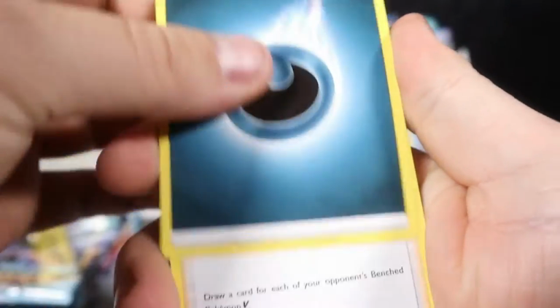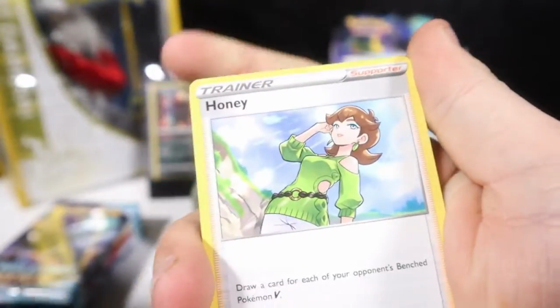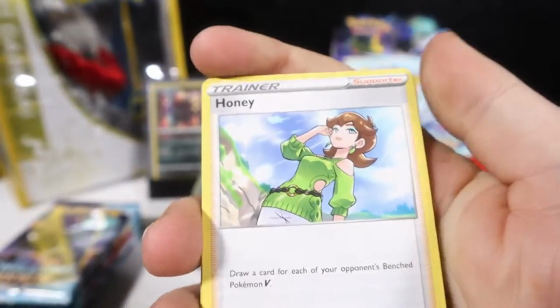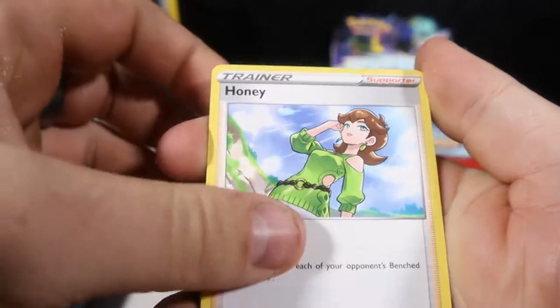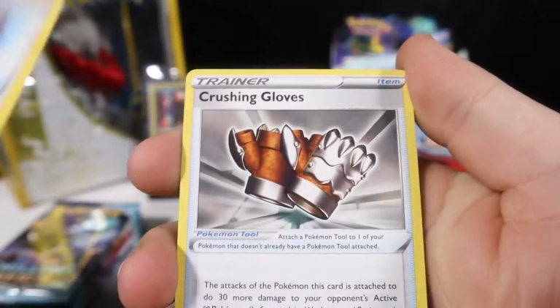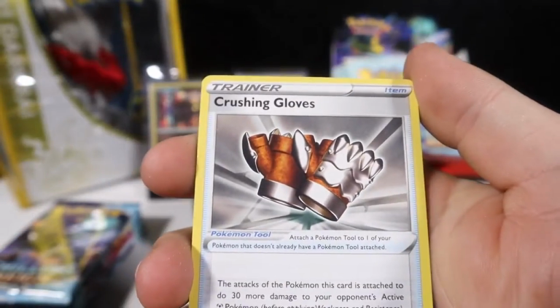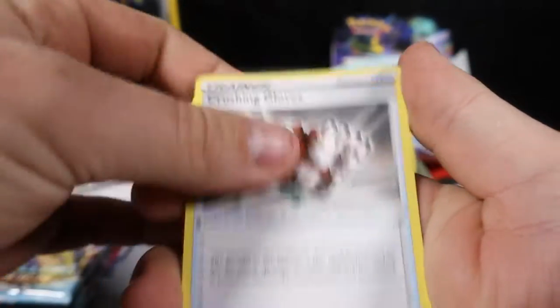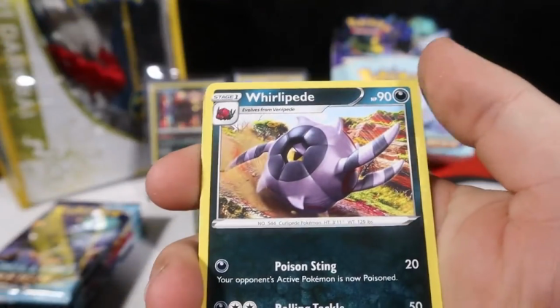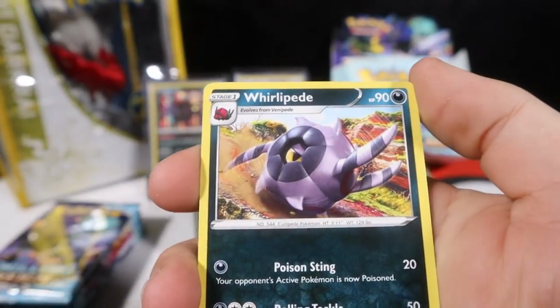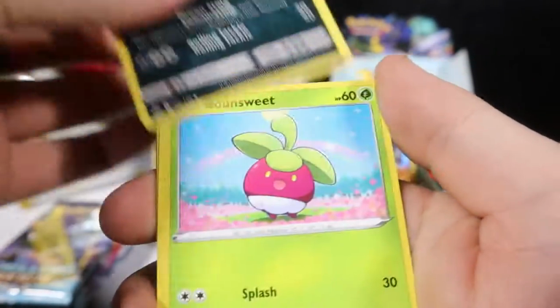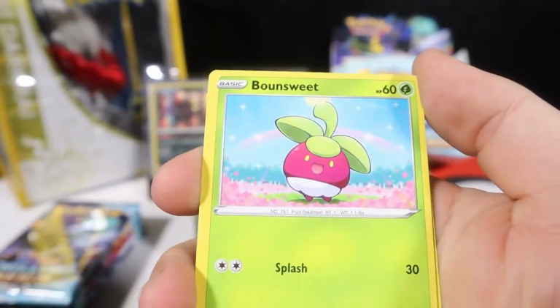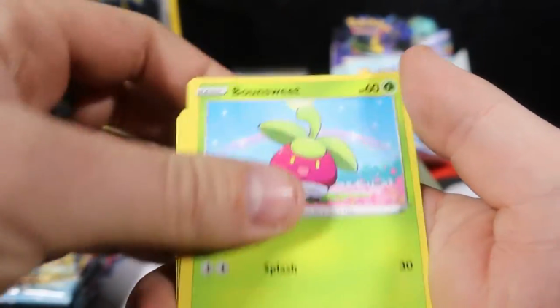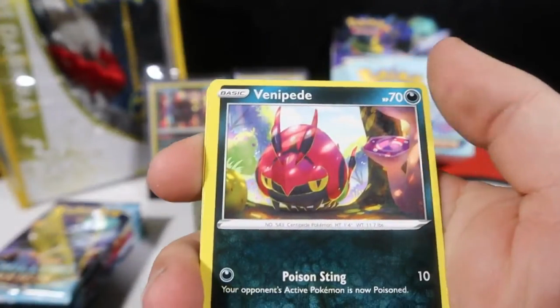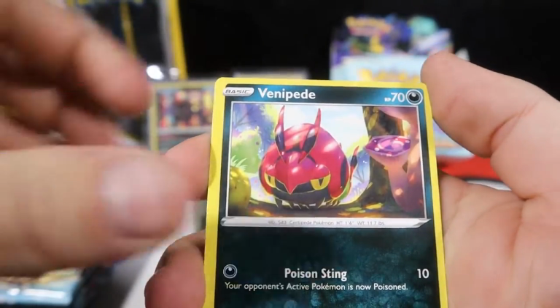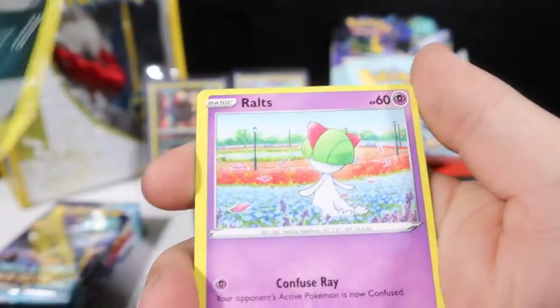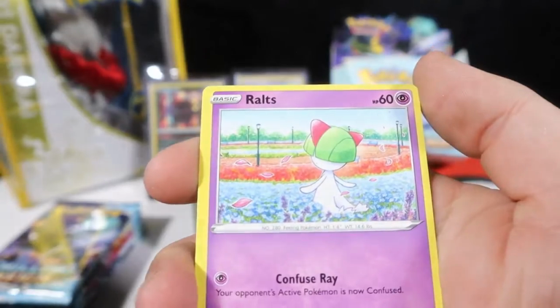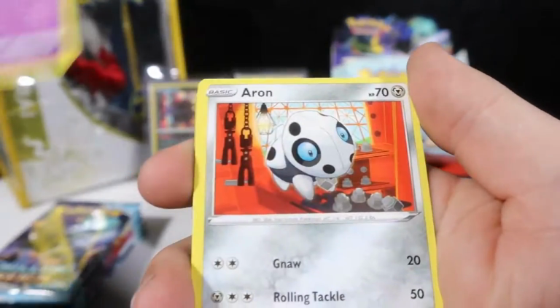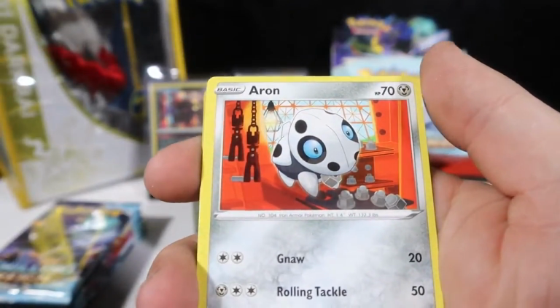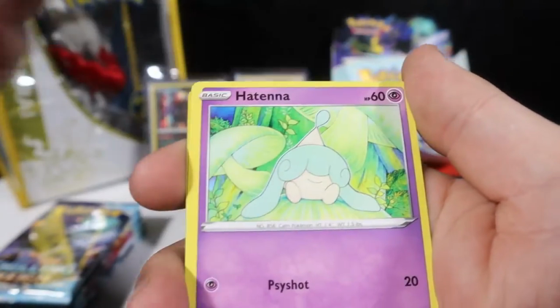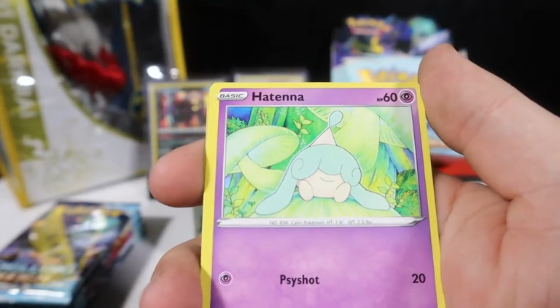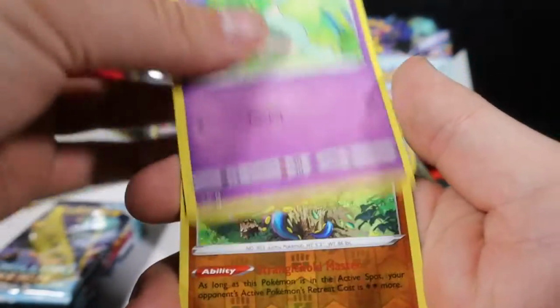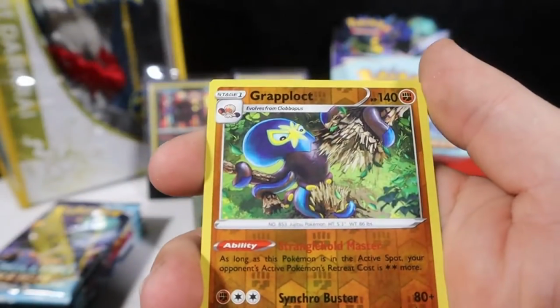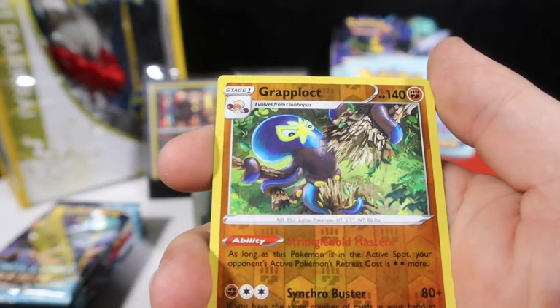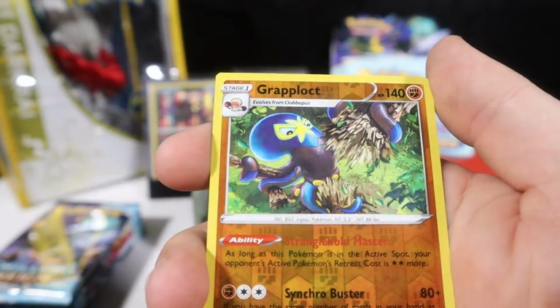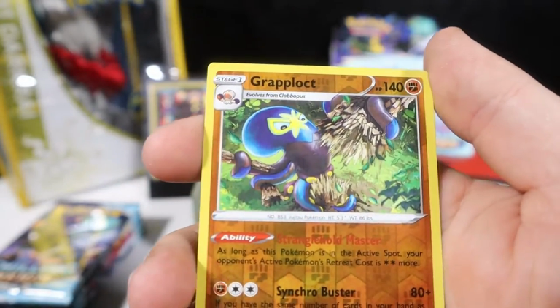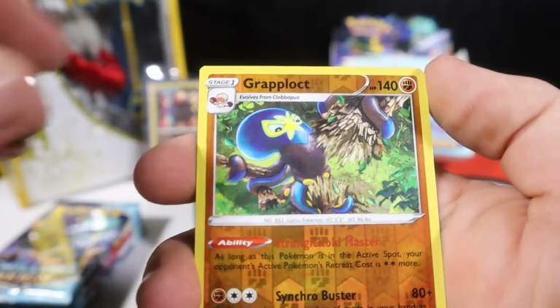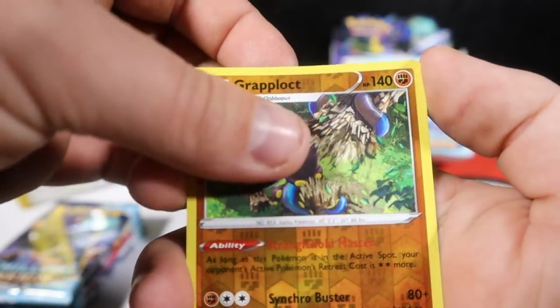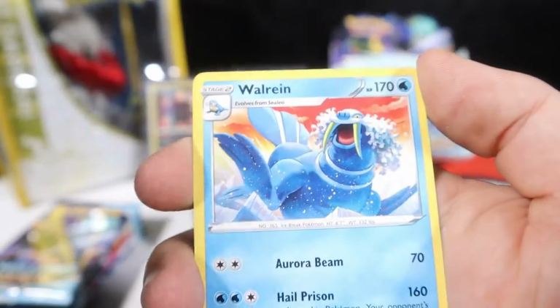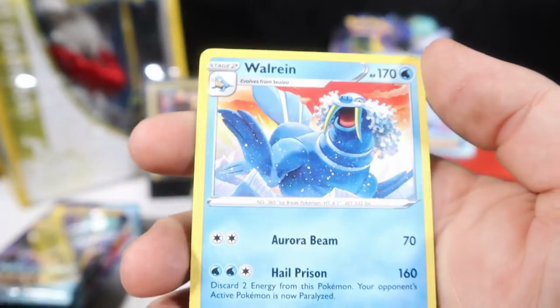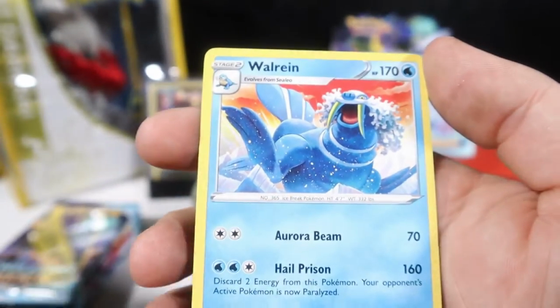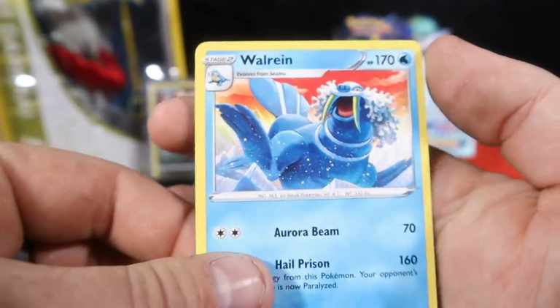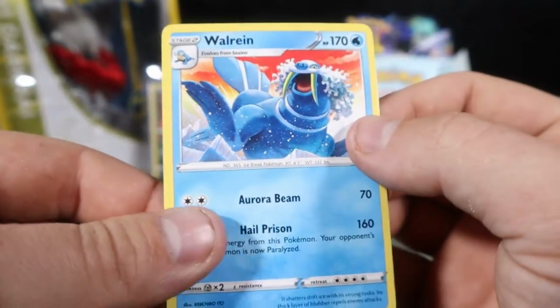Dark energy again — come on guys. Honey, Crushing Gloves, Whirlipede, Bonsly, Venipede, Ralts, Aron, Hatena, Reverse Grapploct. And do we have it? No — Wooloo.